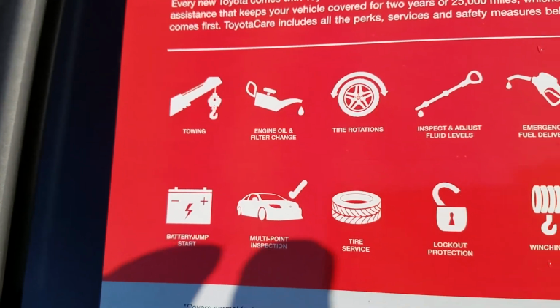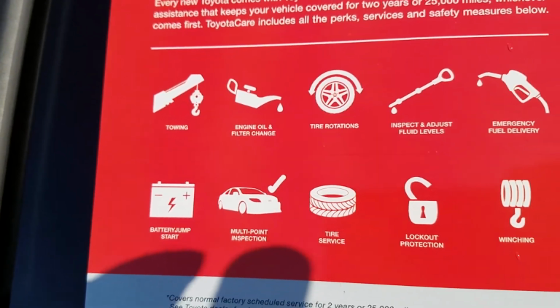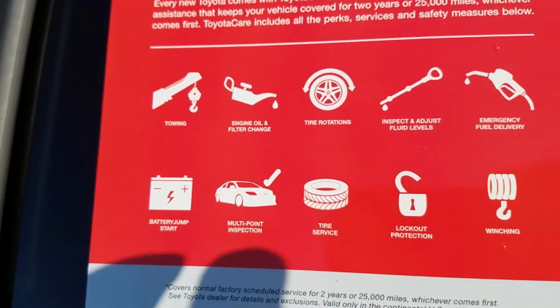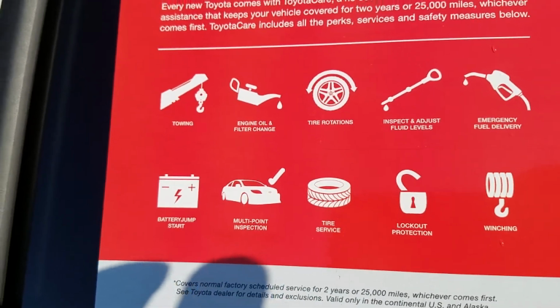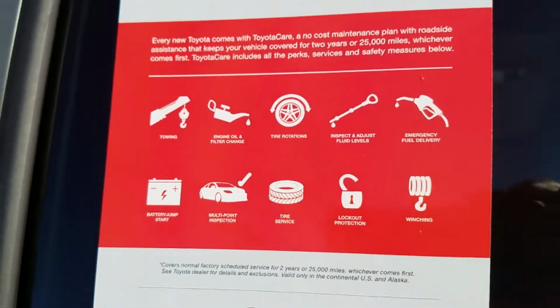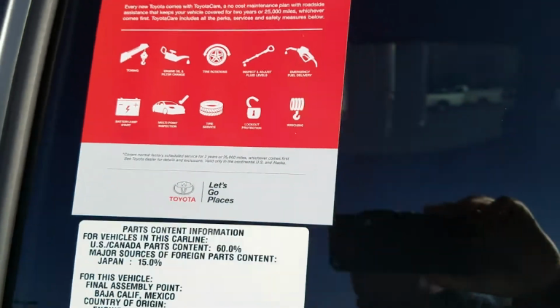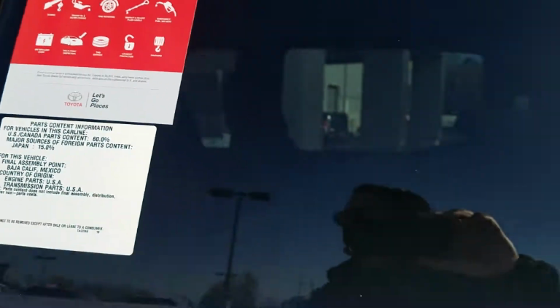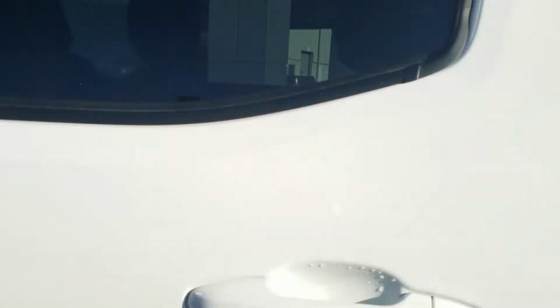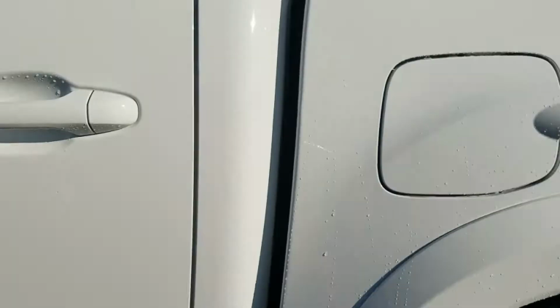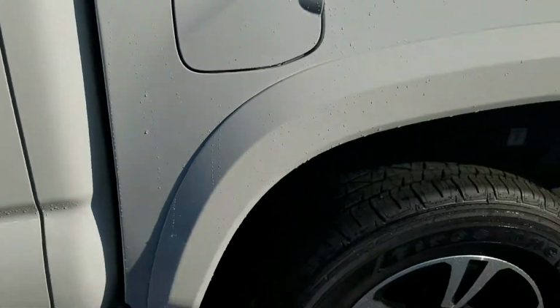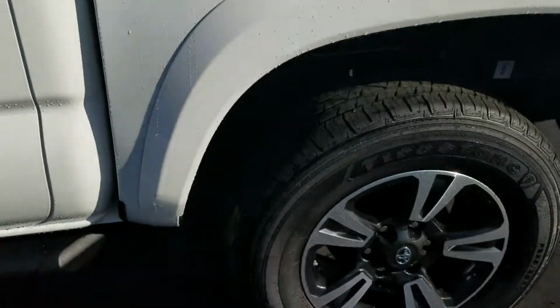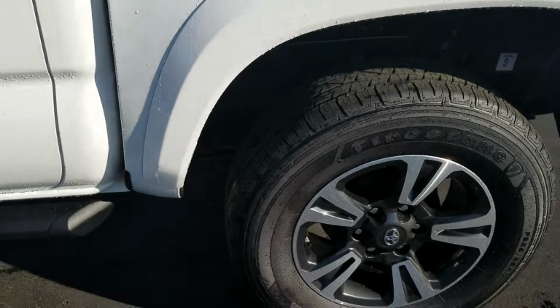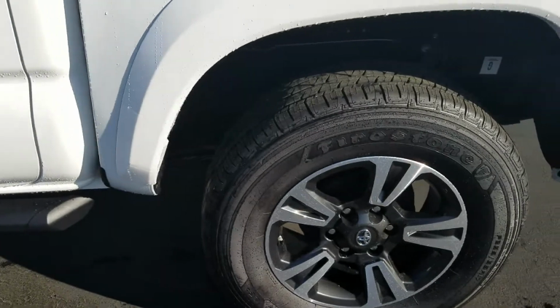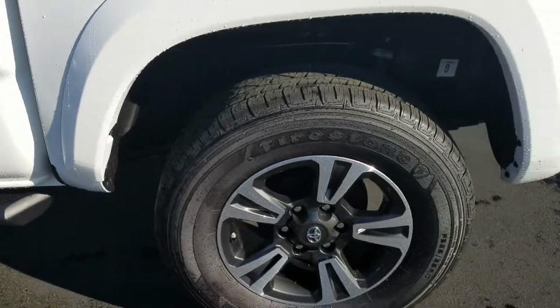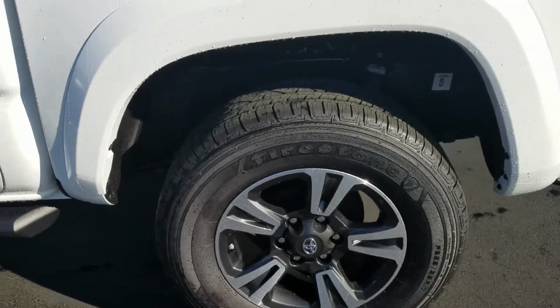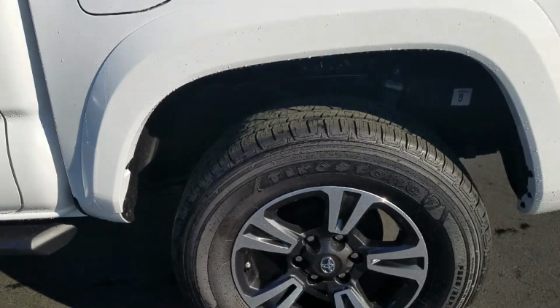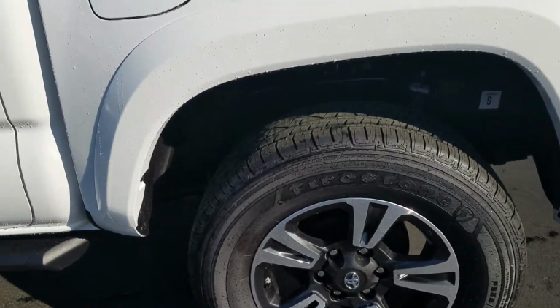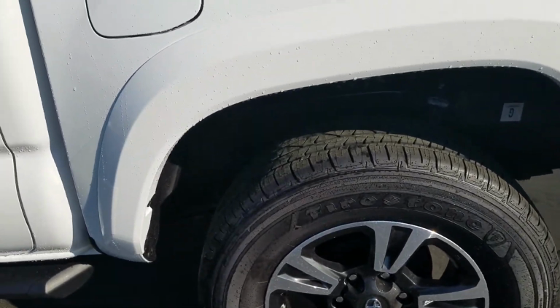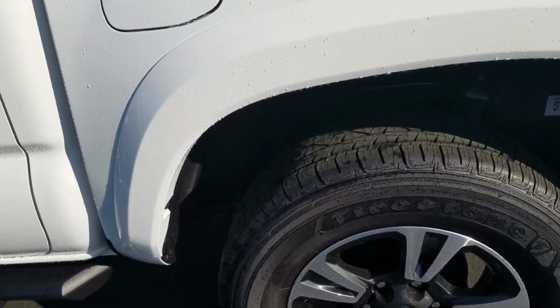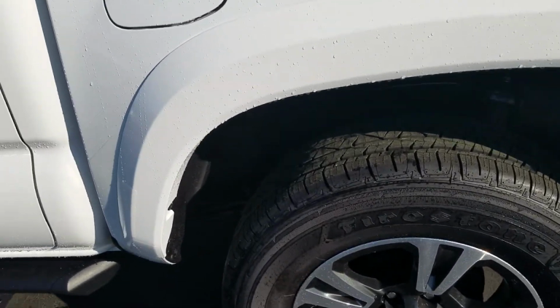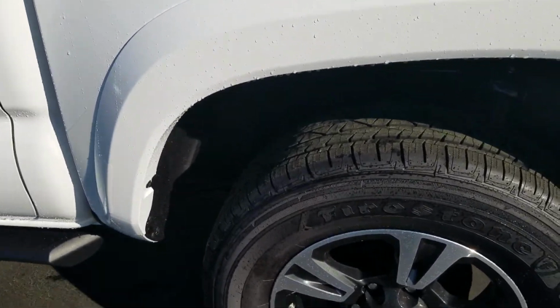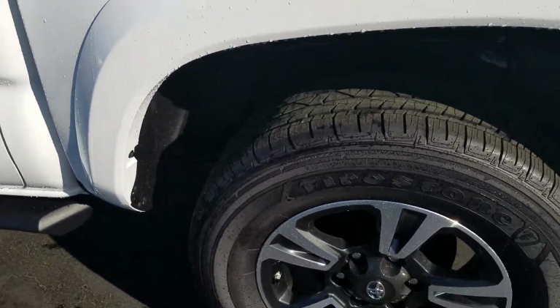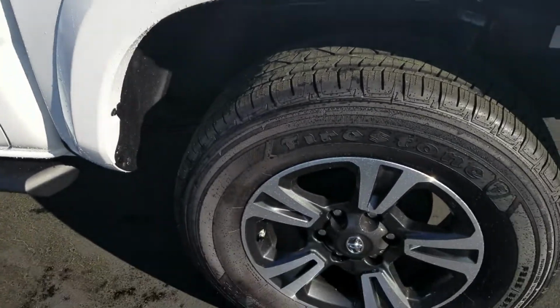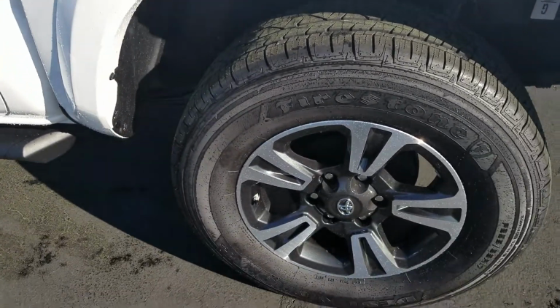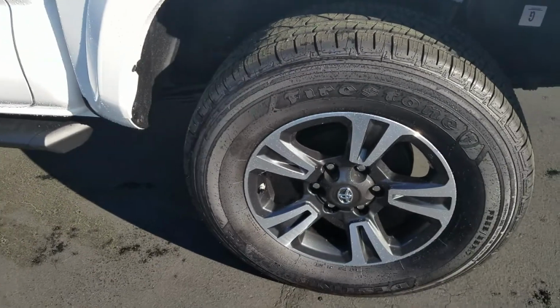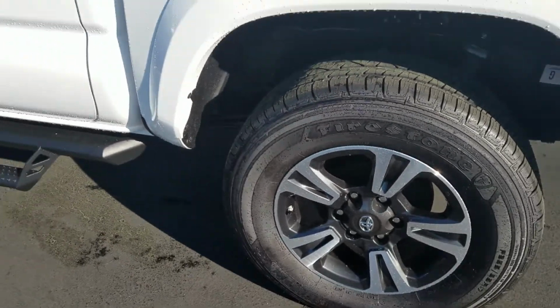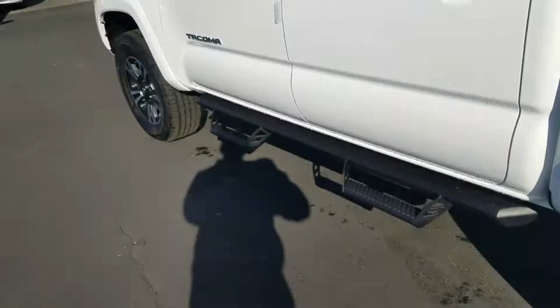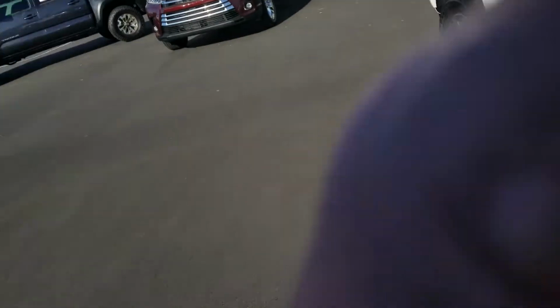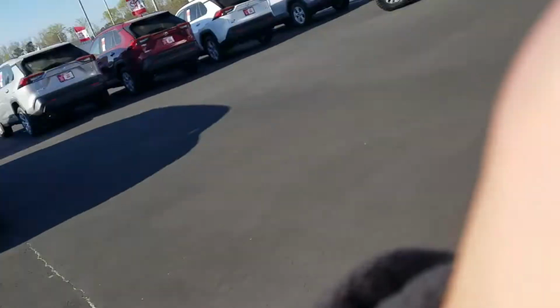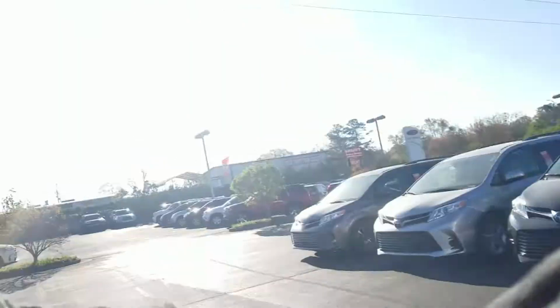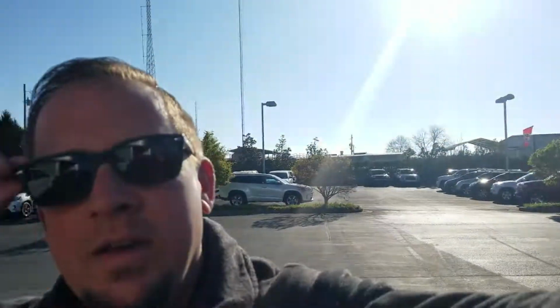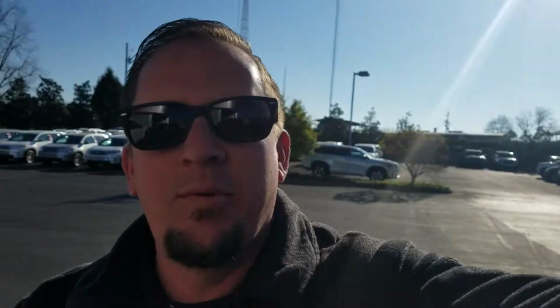All your oil changes and tire rotations are absolutely free. Plus, here at LaGrange Toyota we're going to give you tires for life — there's no limit on years or miles. As long as you're in the vehicle, we're going to give you free tires.